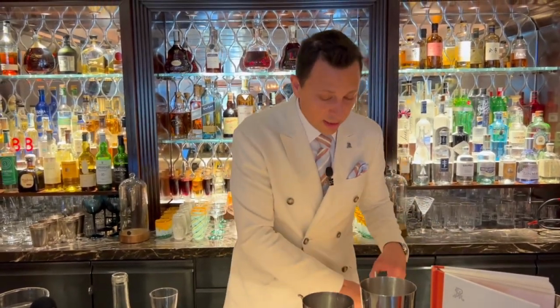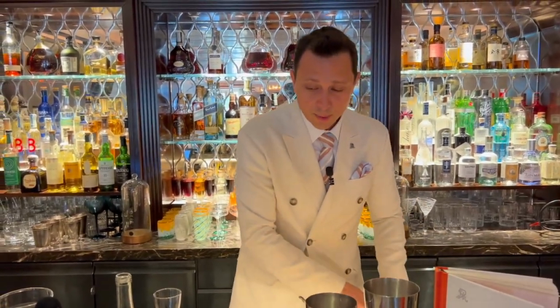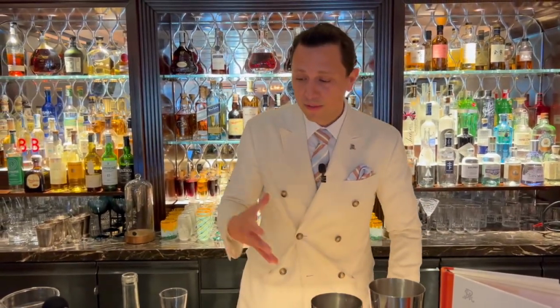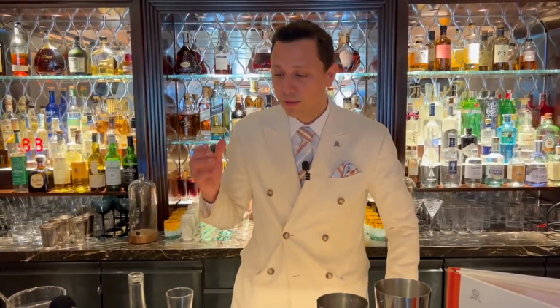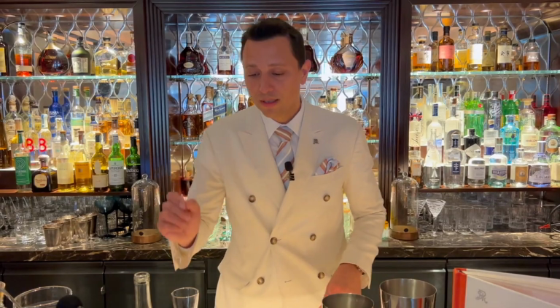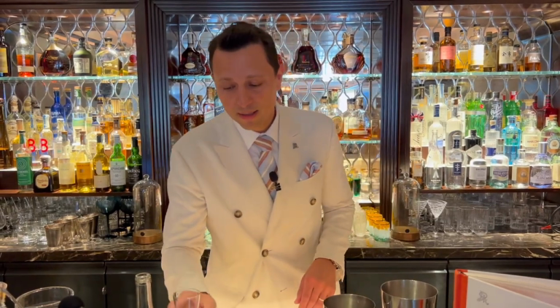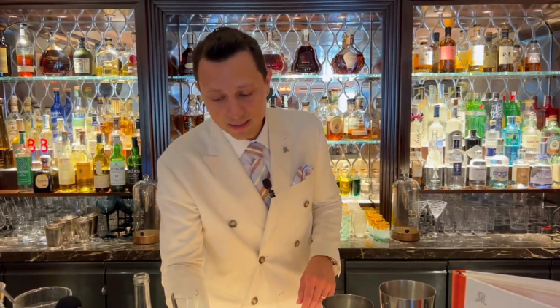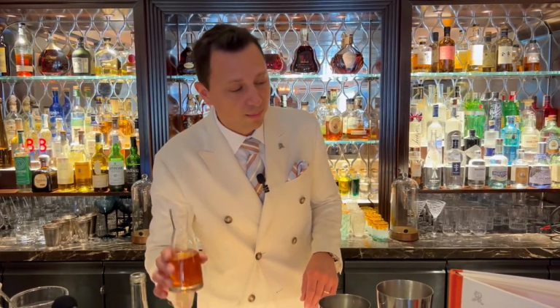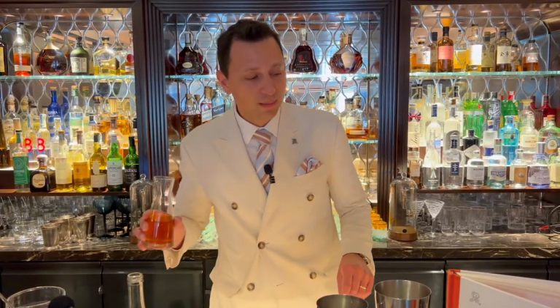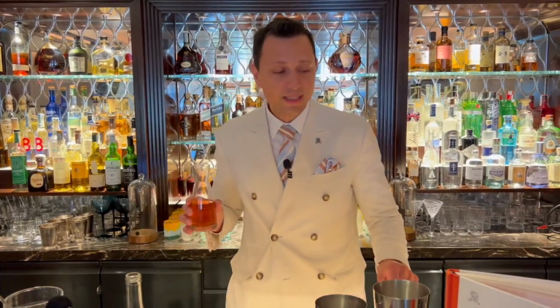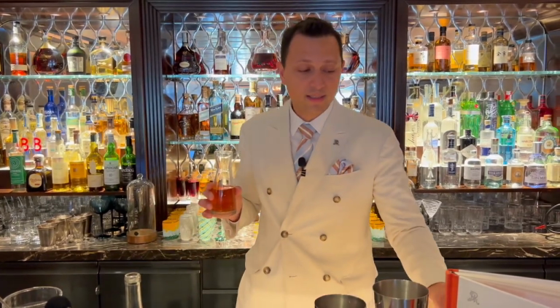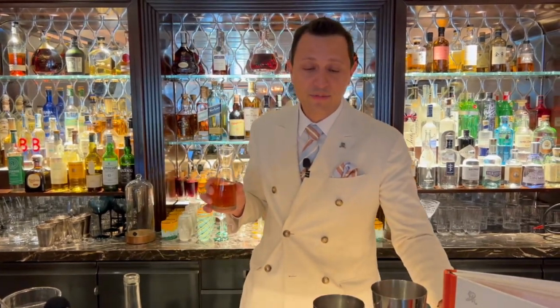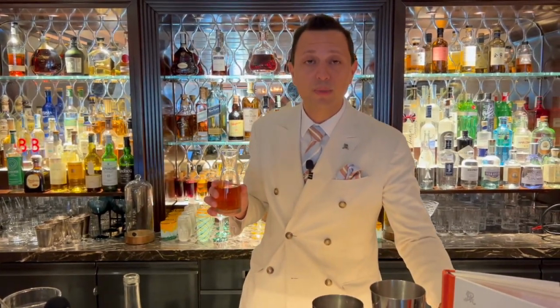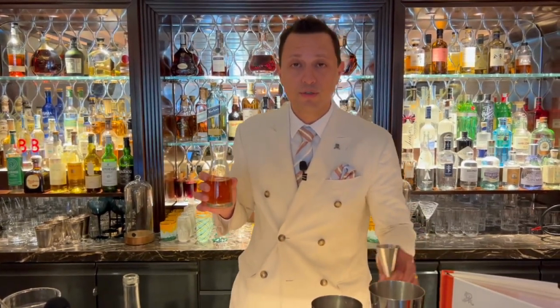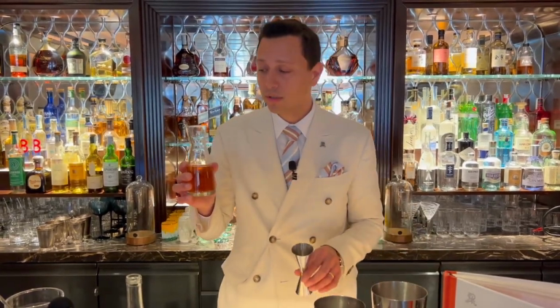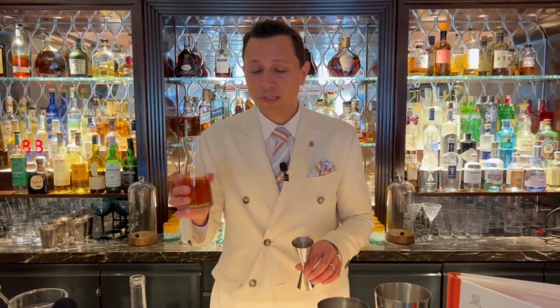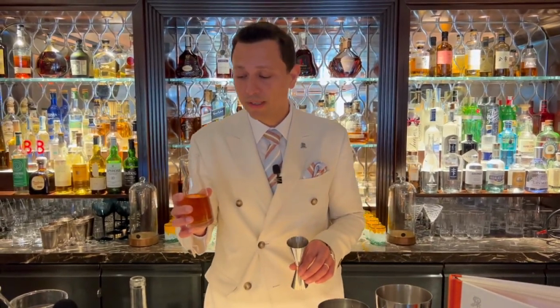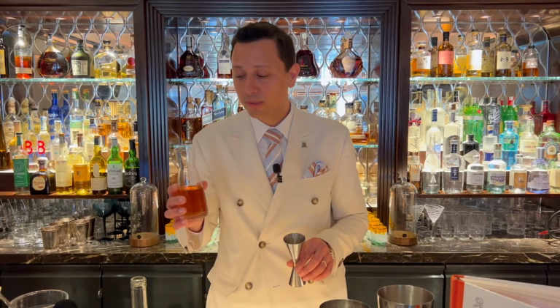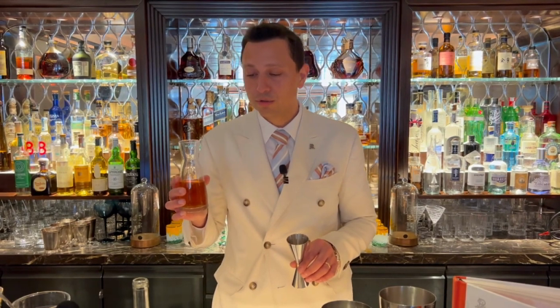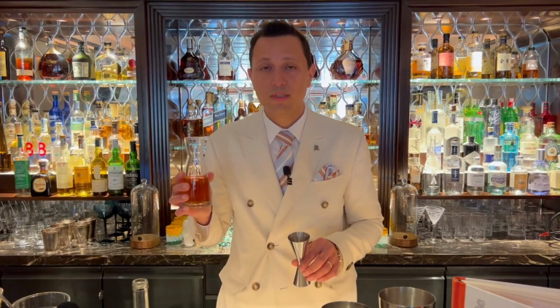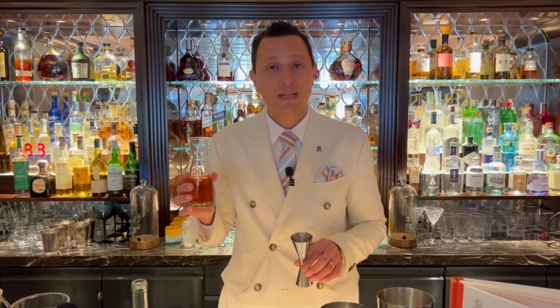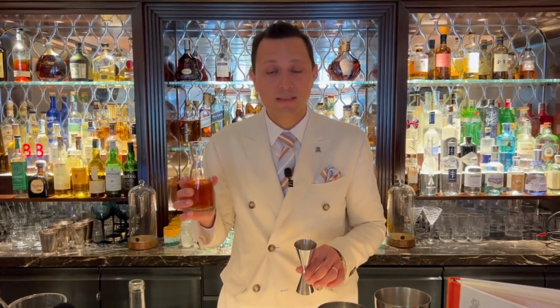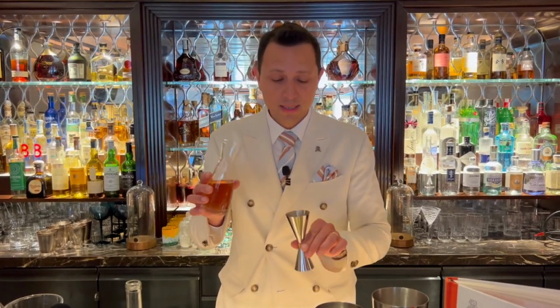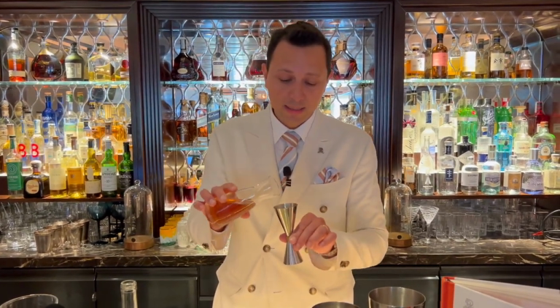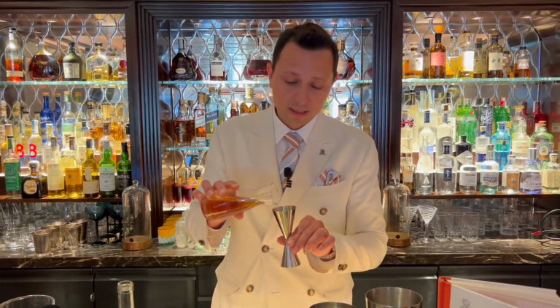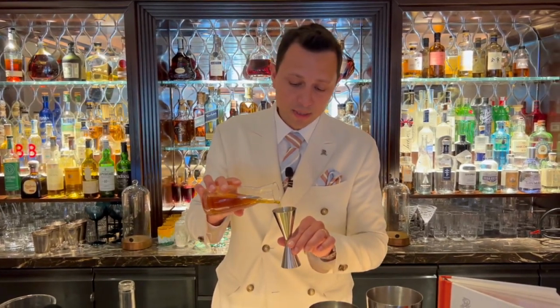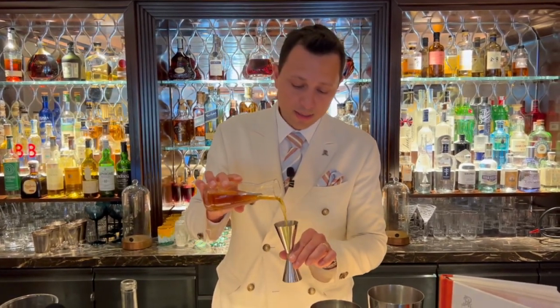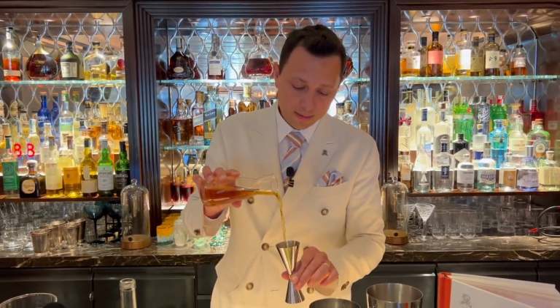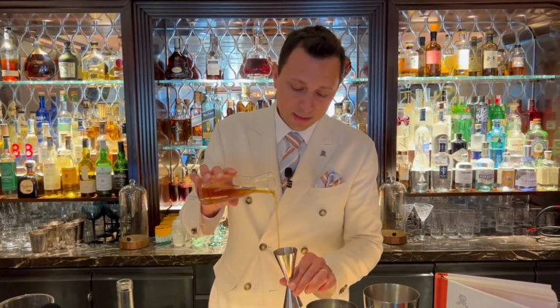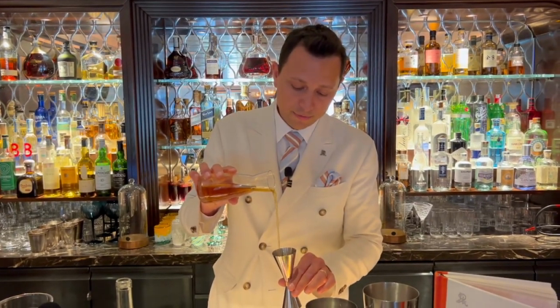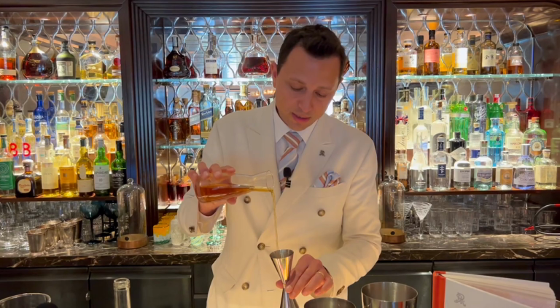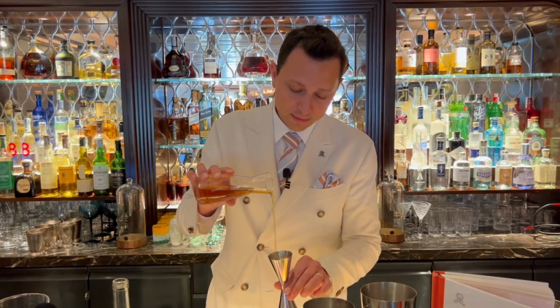The main feature of our Bloody Mary is the clarified tomato juice. We clarify the tomato juice with agar-agar, and I will add 75 milliliters.